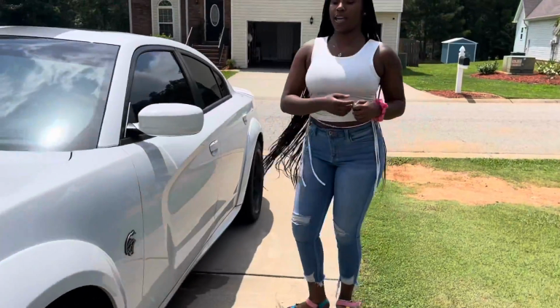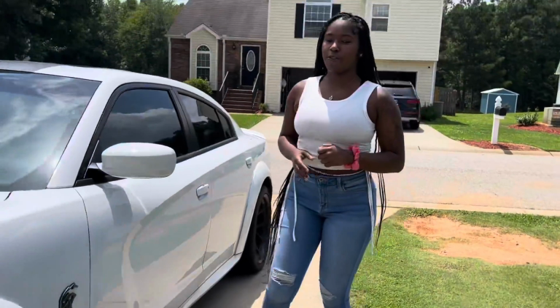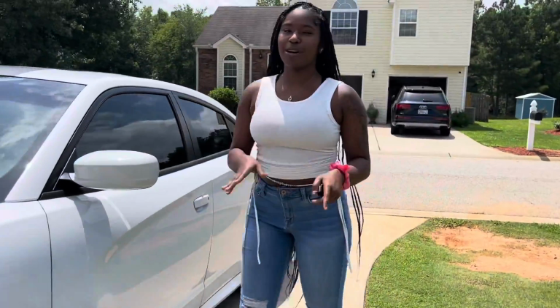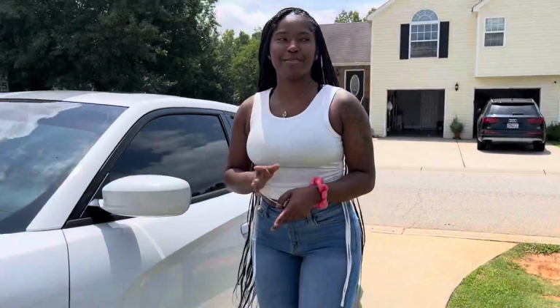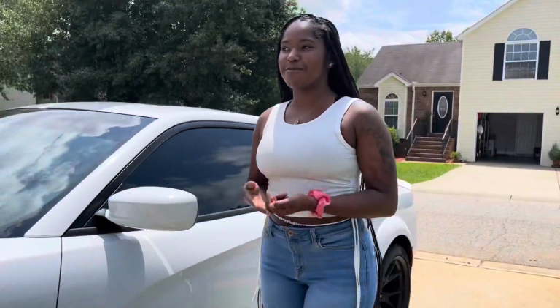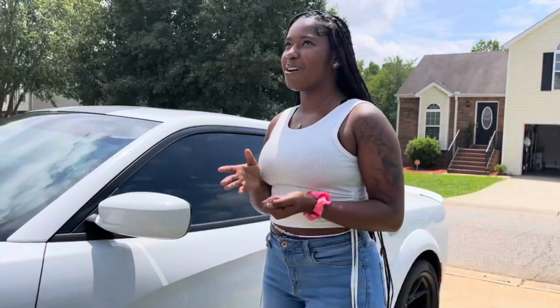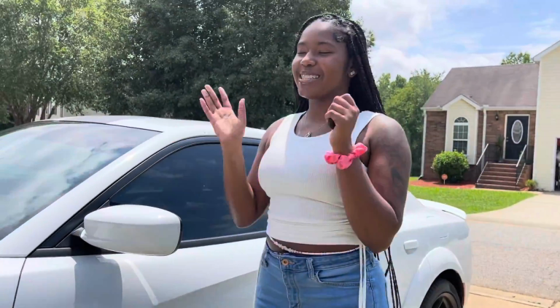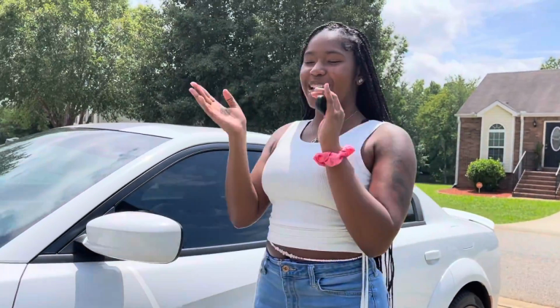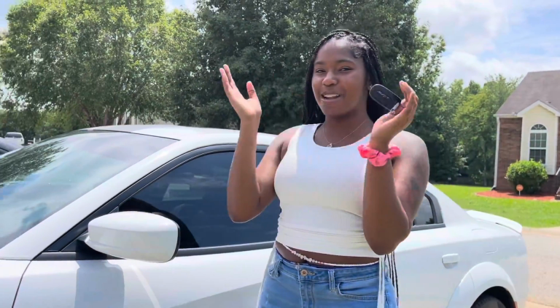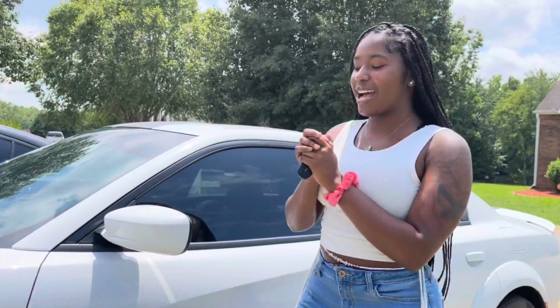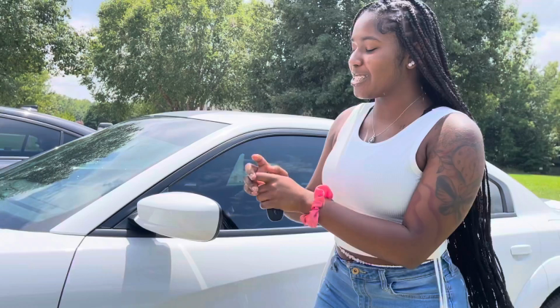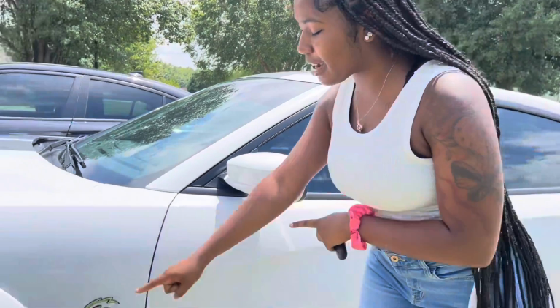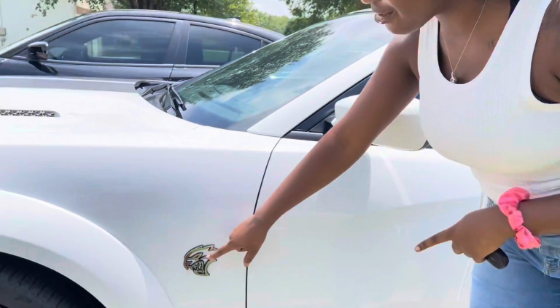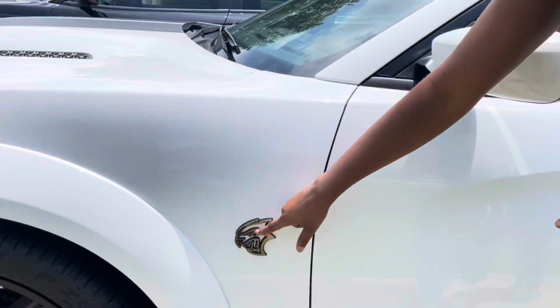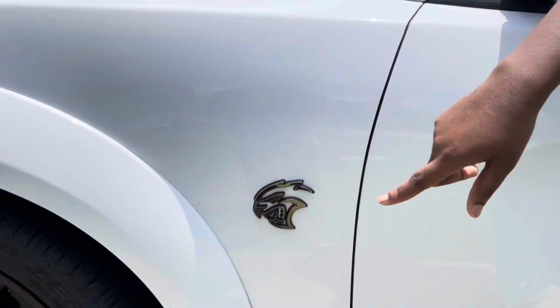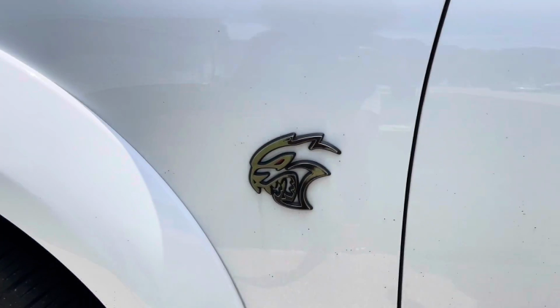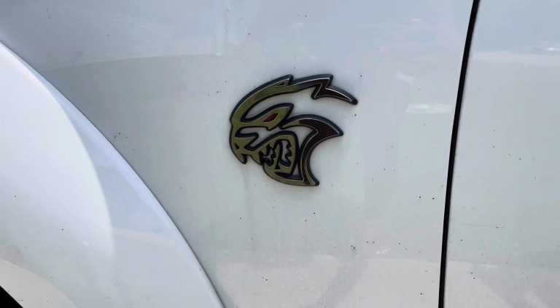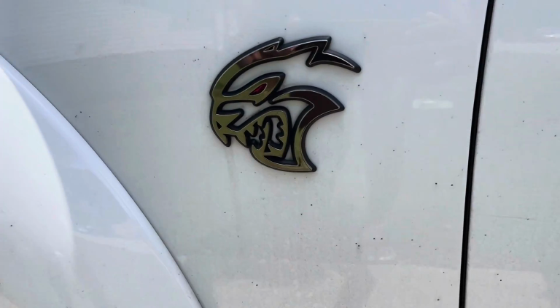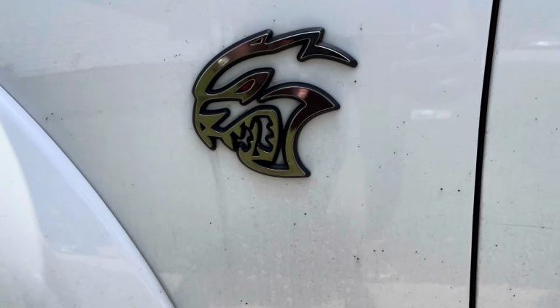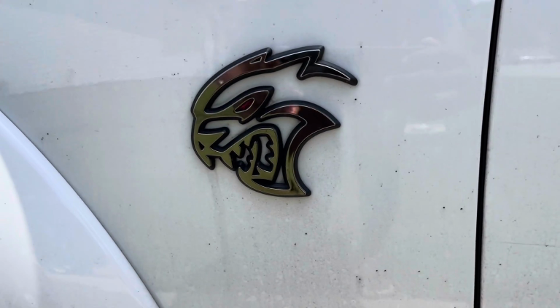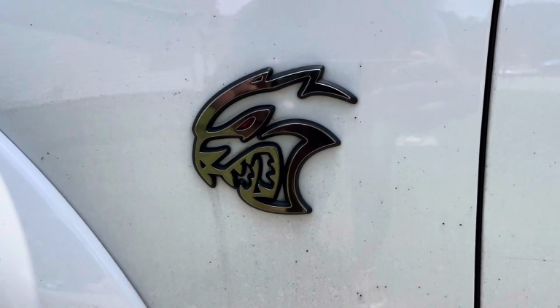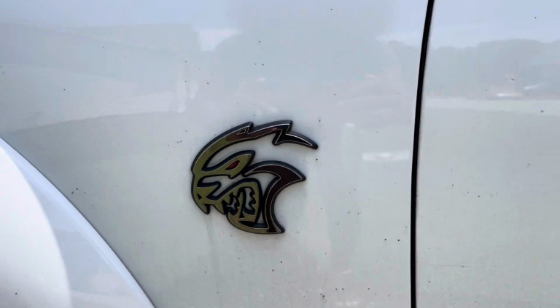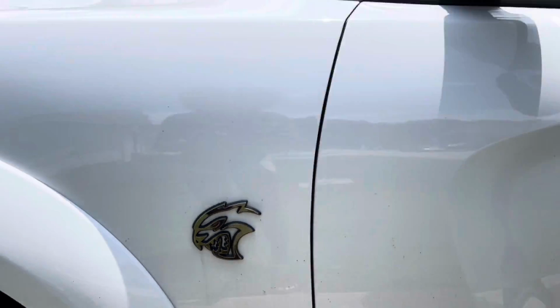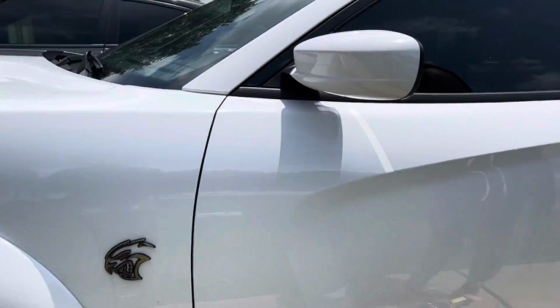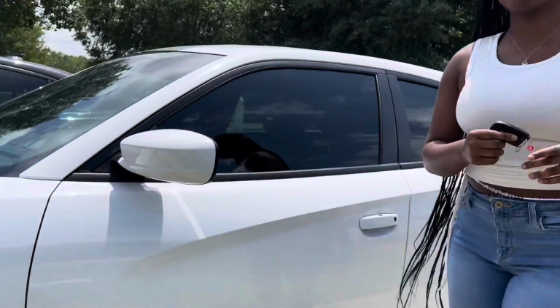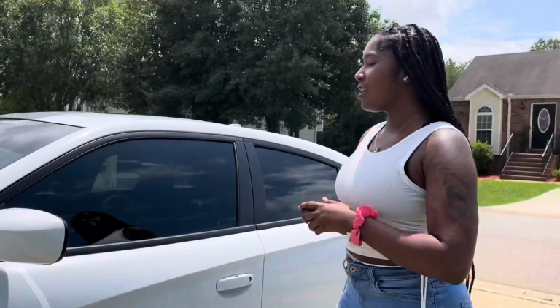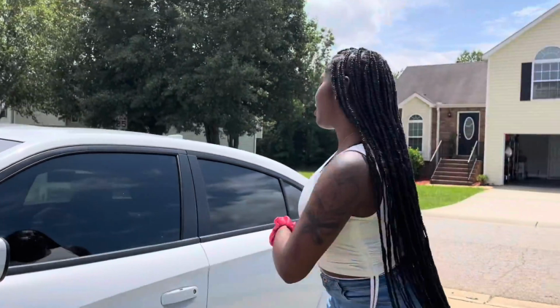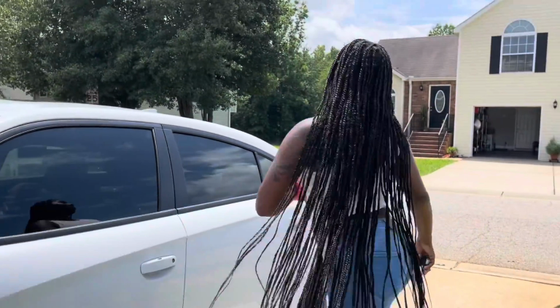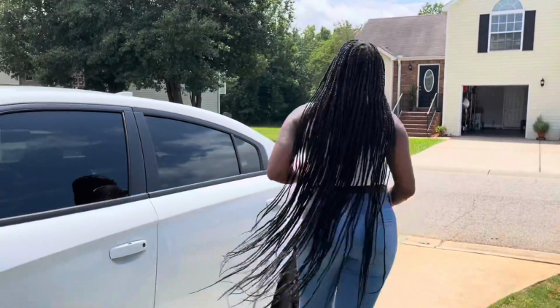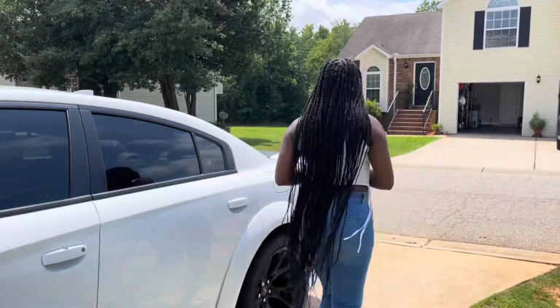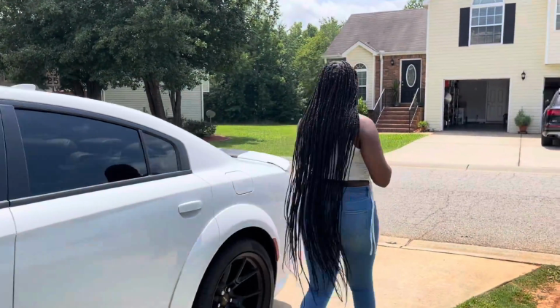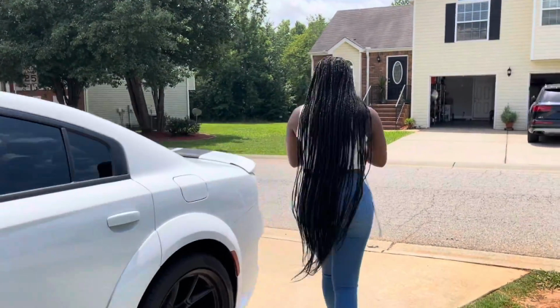And for the ones that be telling me, 'Oh, that's not a Red Eye, that's not a Red Eye' — zoom in right here real quick, because it definitely is a Red Eye. So coming to the back of the car...